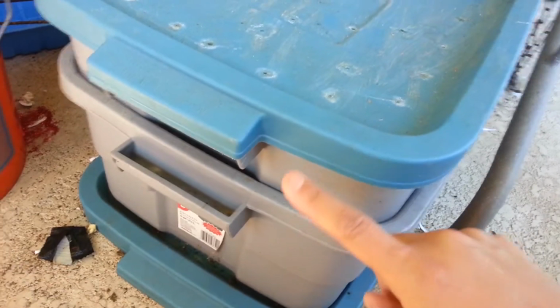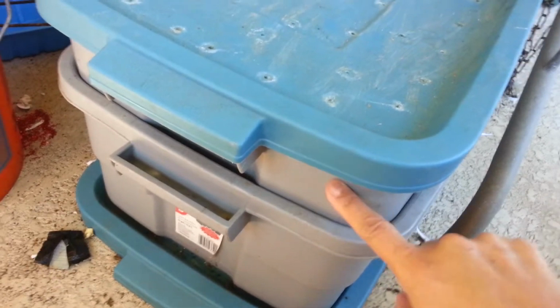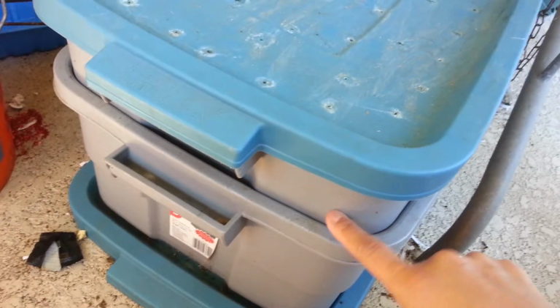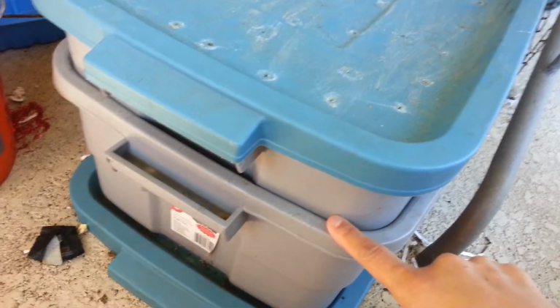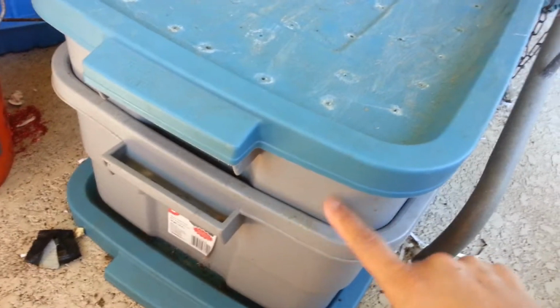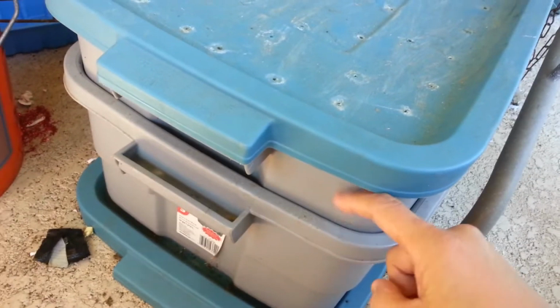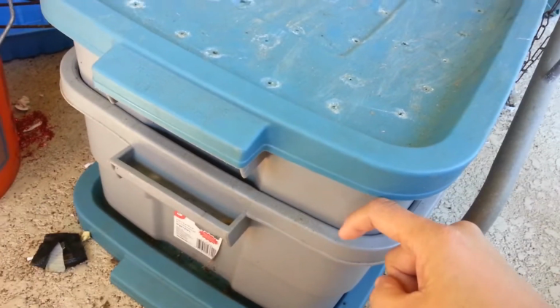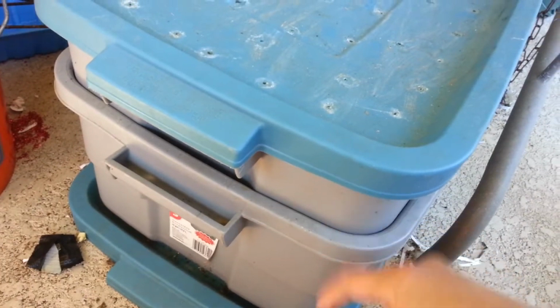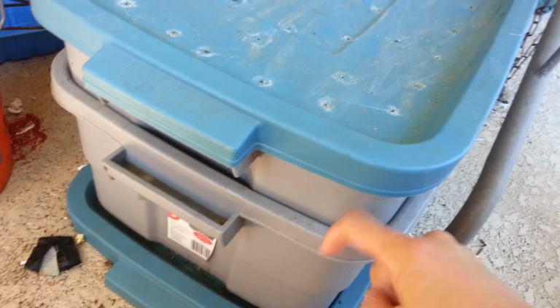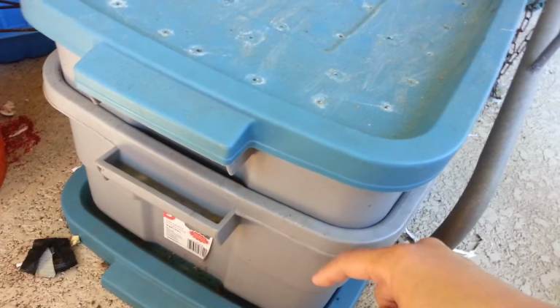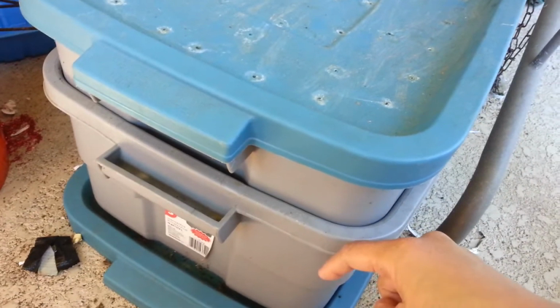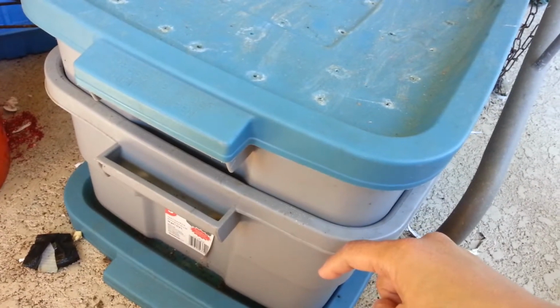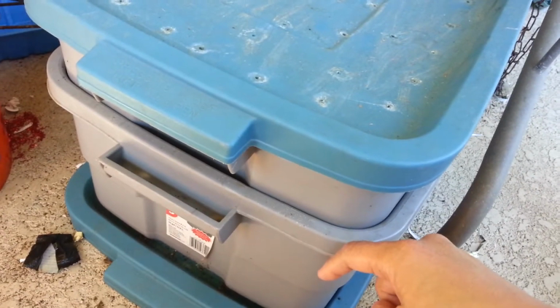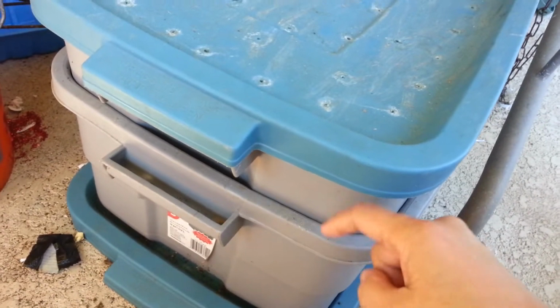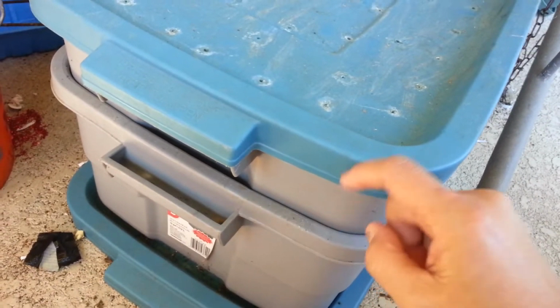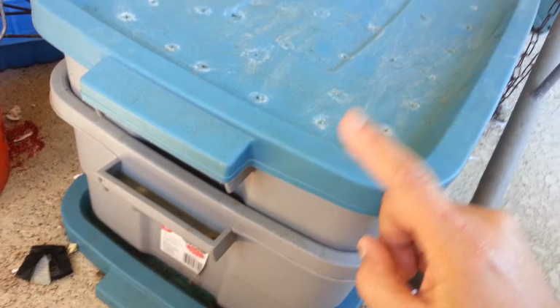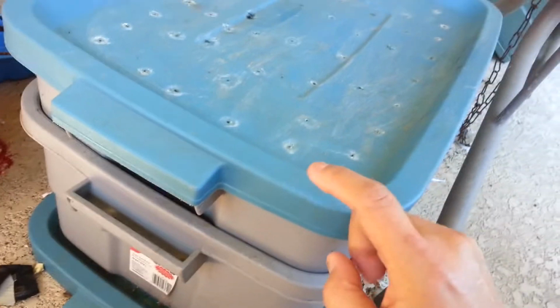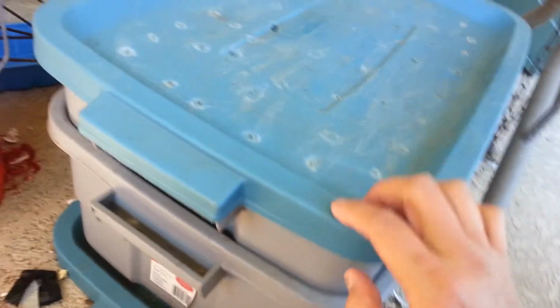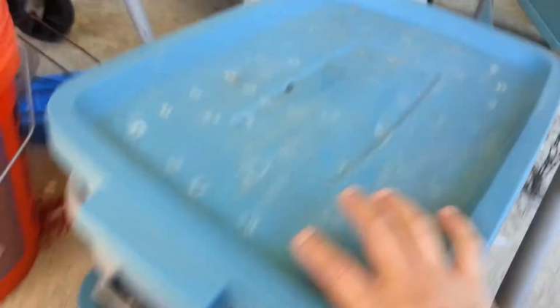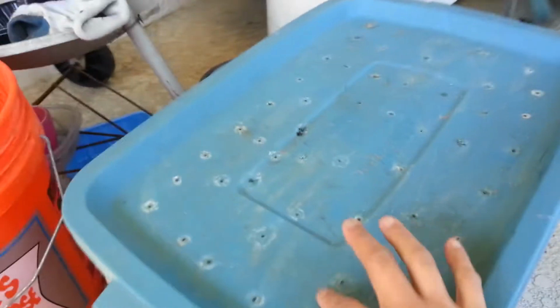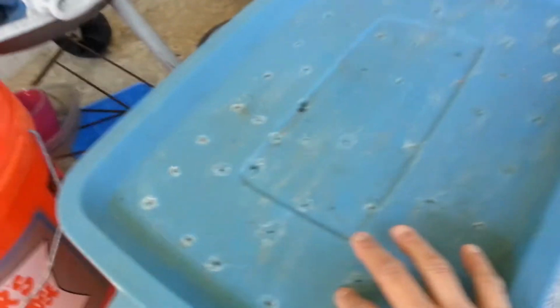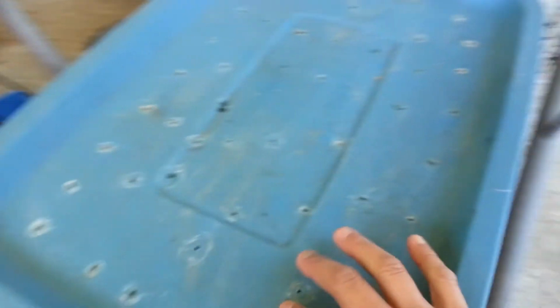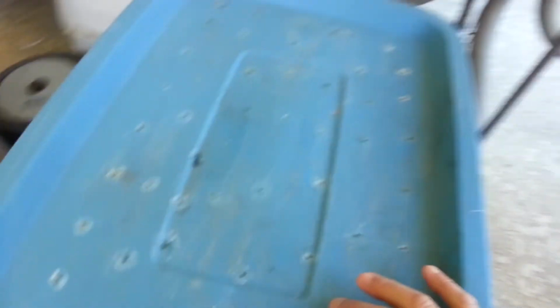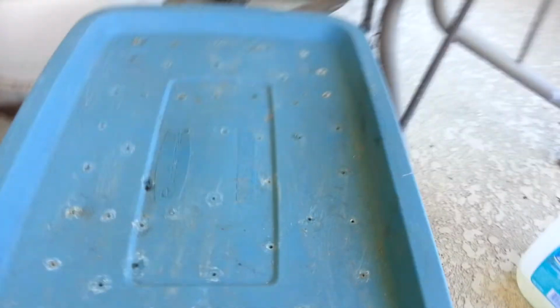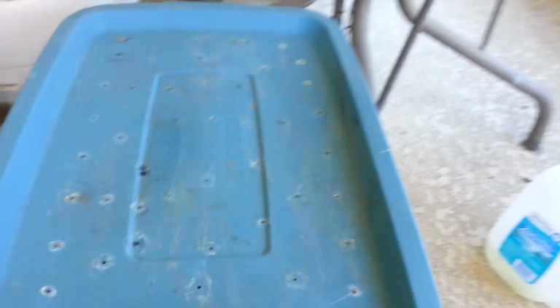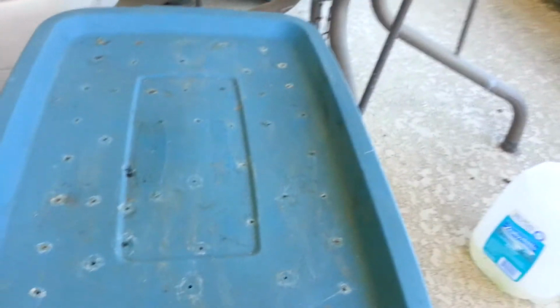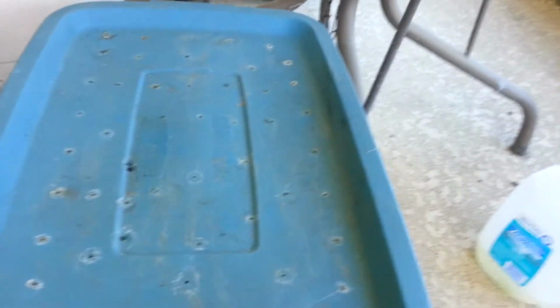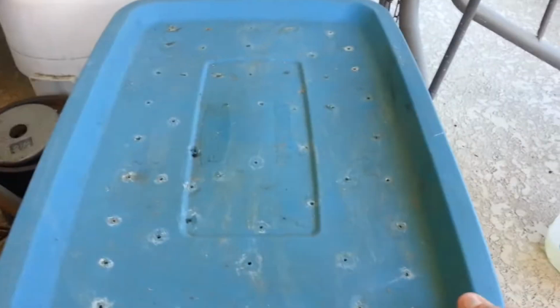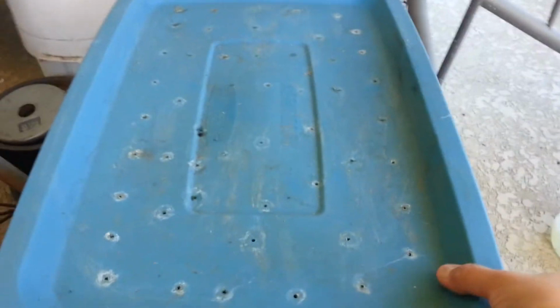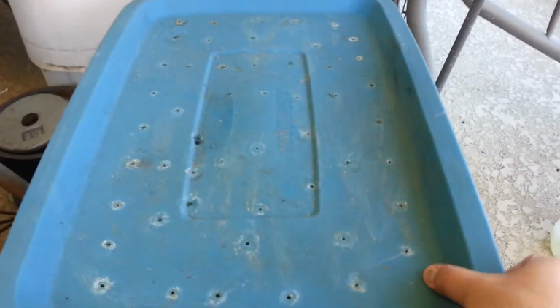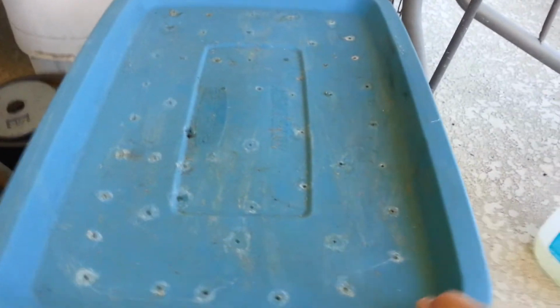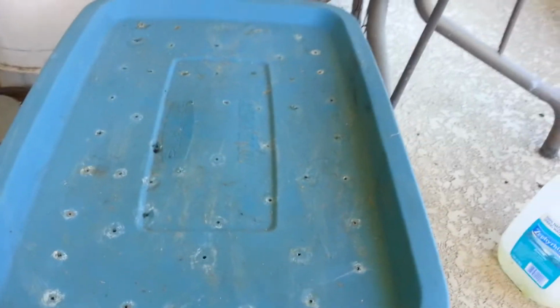This one has the holes on the bottom so that if there's any liquid, it drains down, and there are holes on top for the worms to get air.